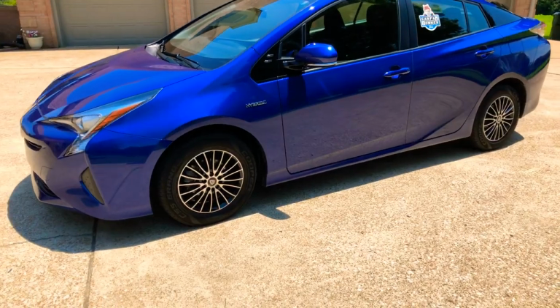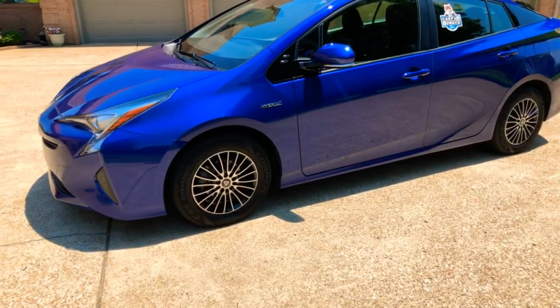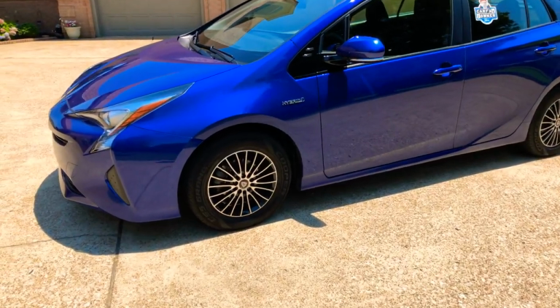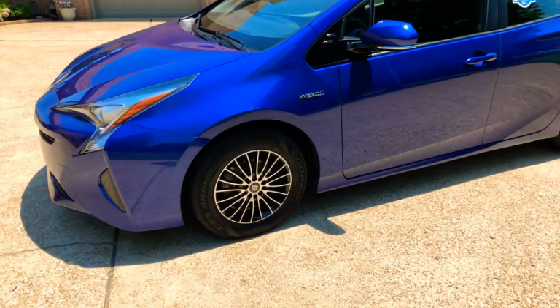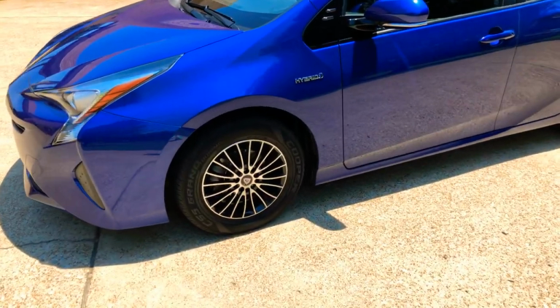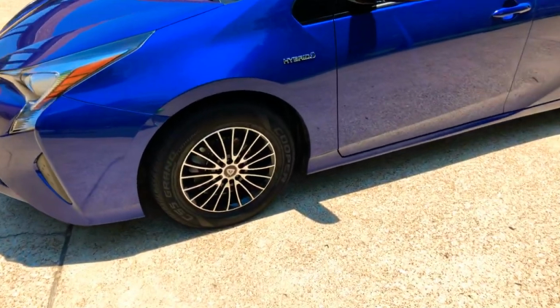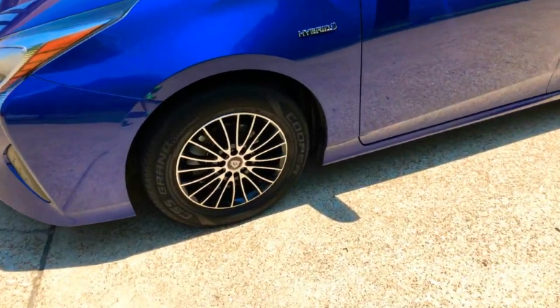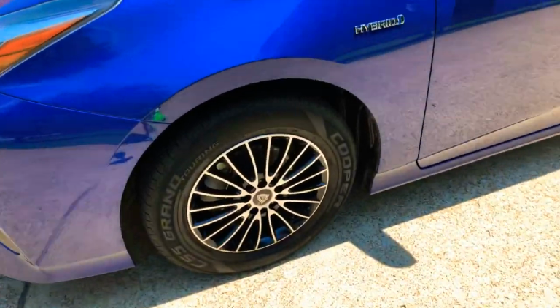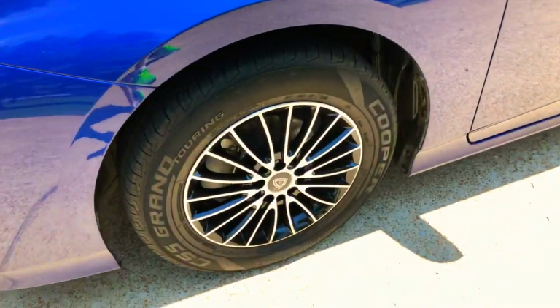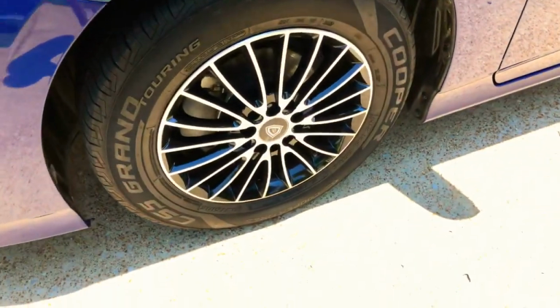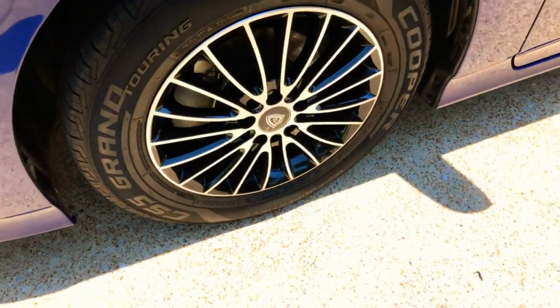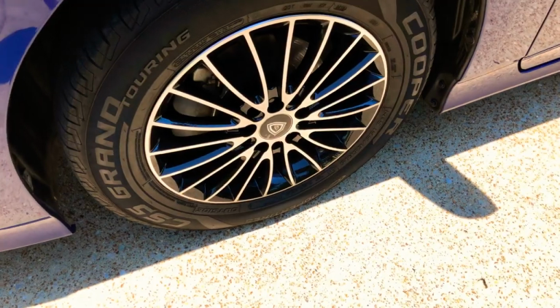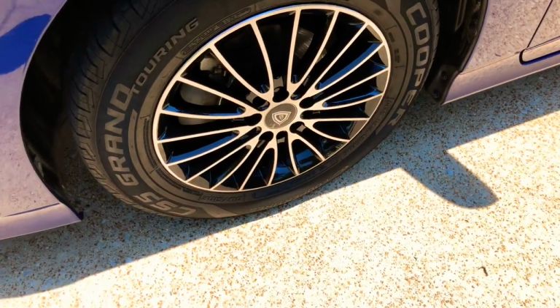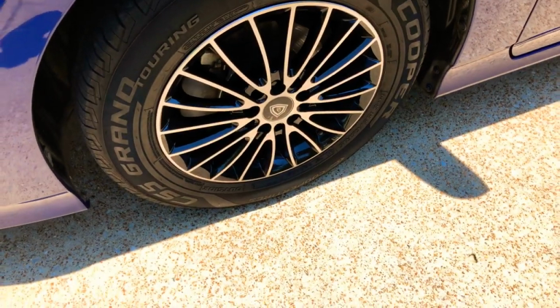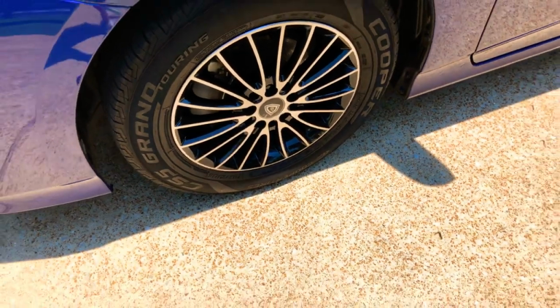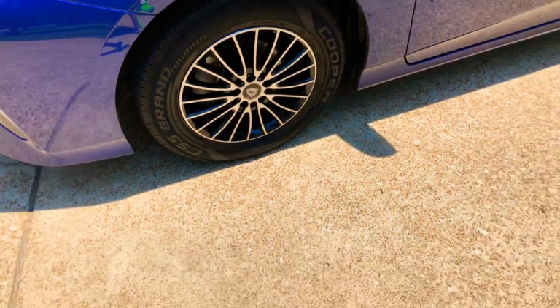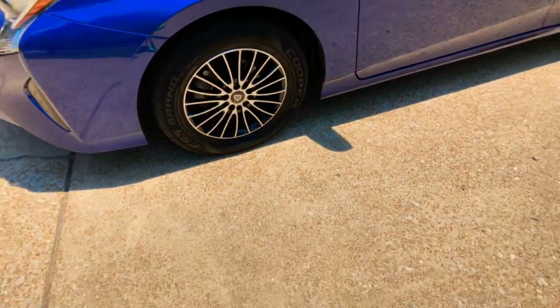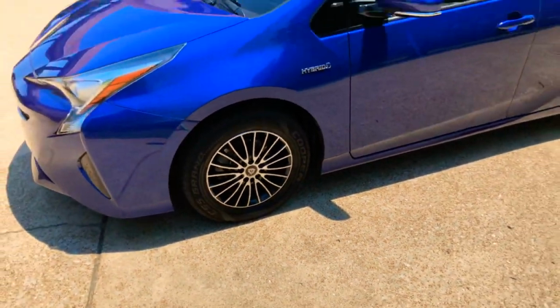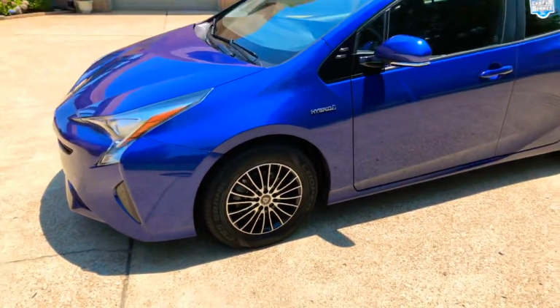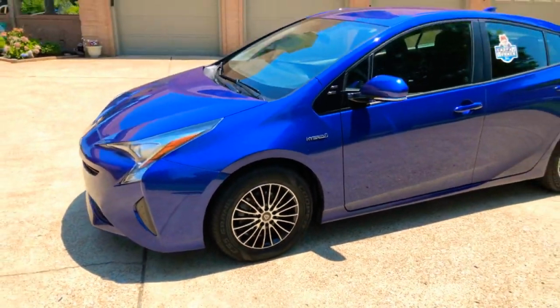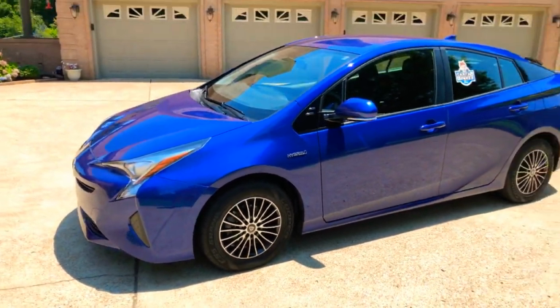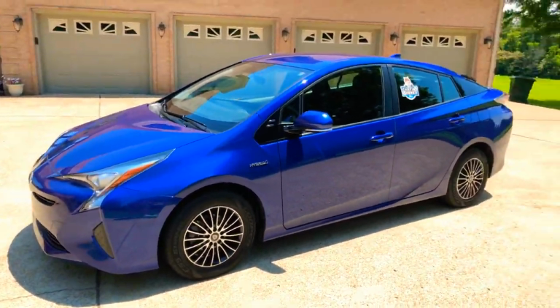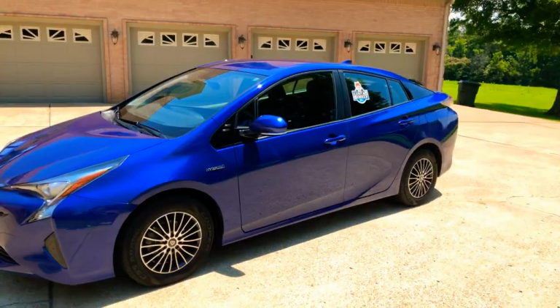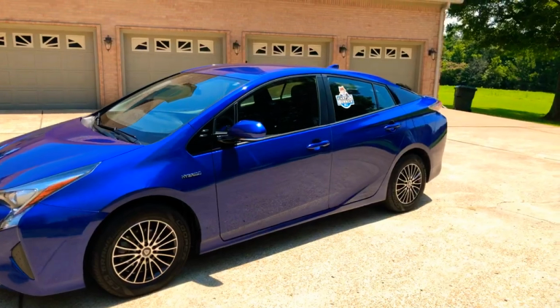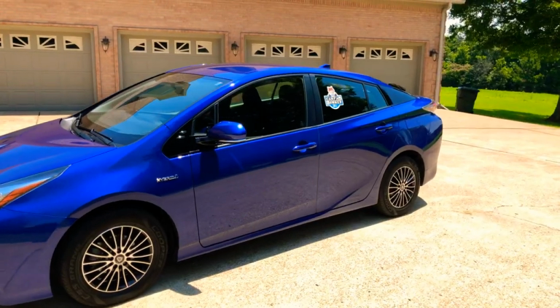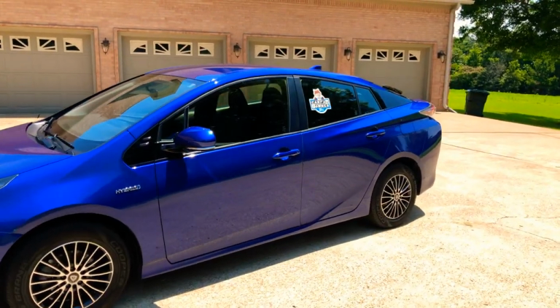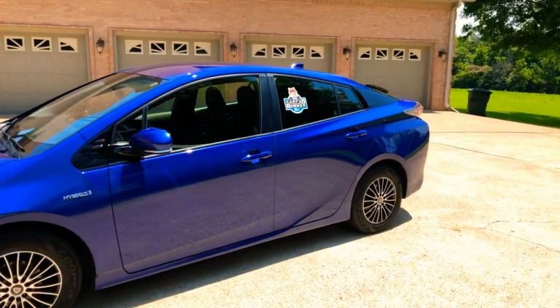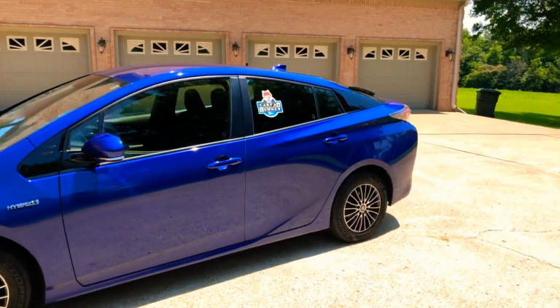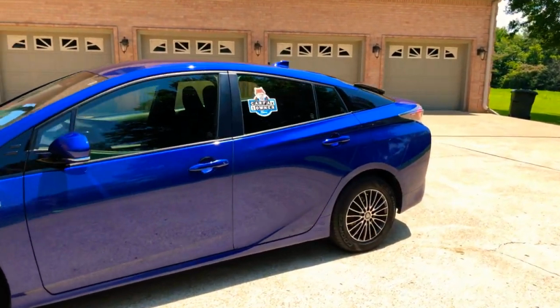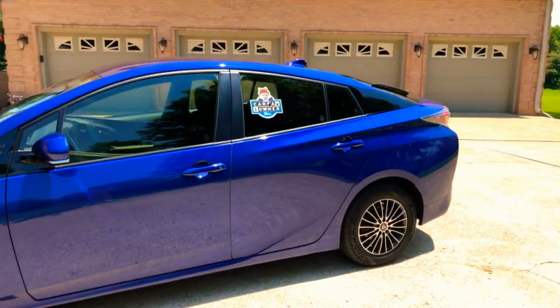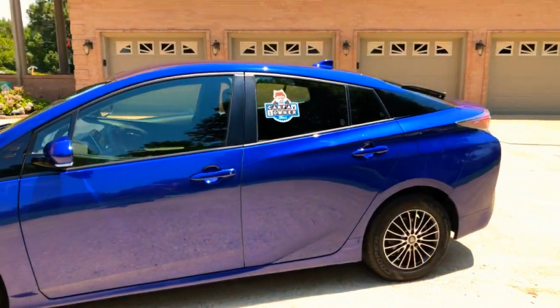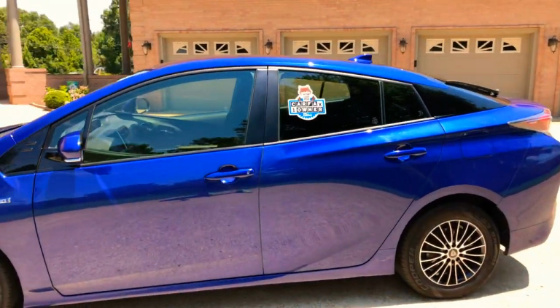The original wheels had a lot of cosmetic issues, so I bought a whole new set of nice custom wheels. They actually look better than the factory wheels and make the car a little unique. This was a local trade — it is a one-owner, clean Carfax, non-smoker.